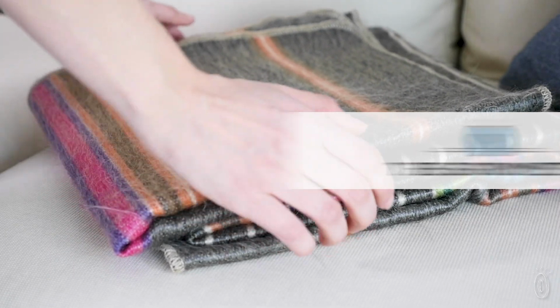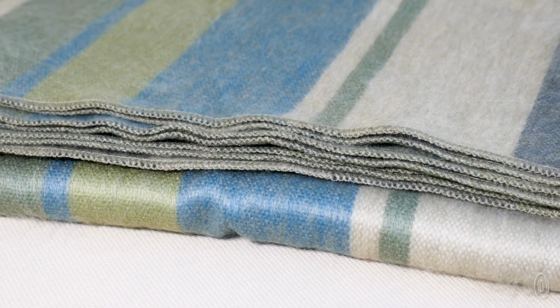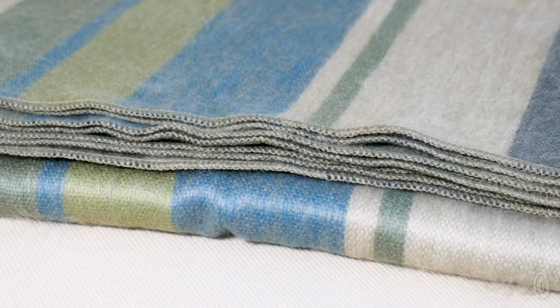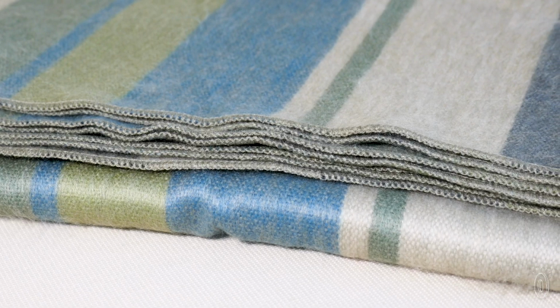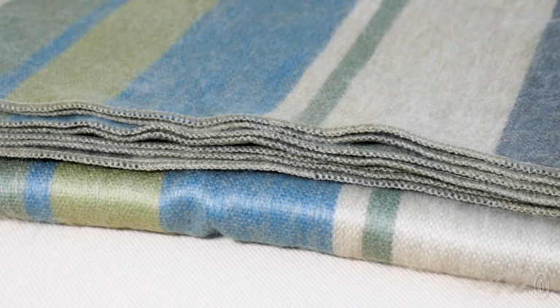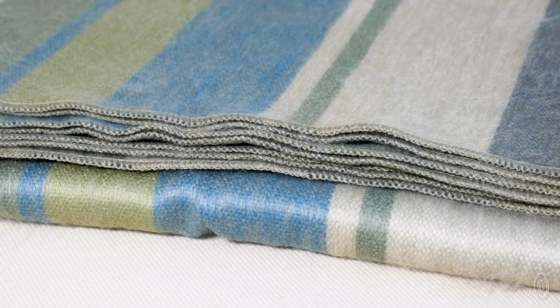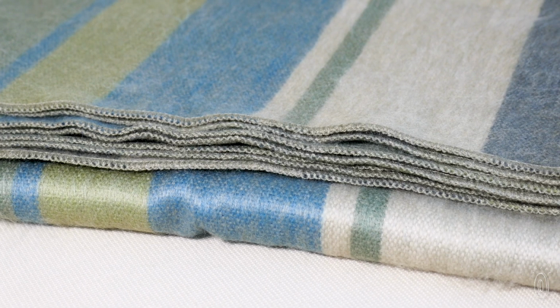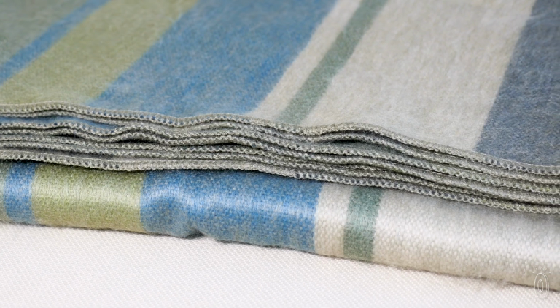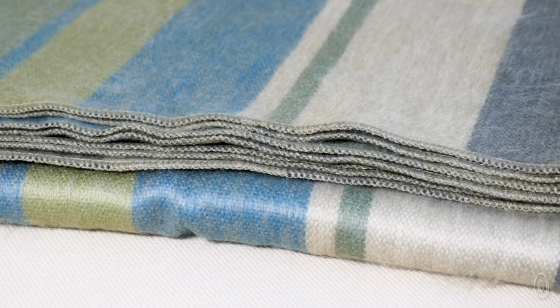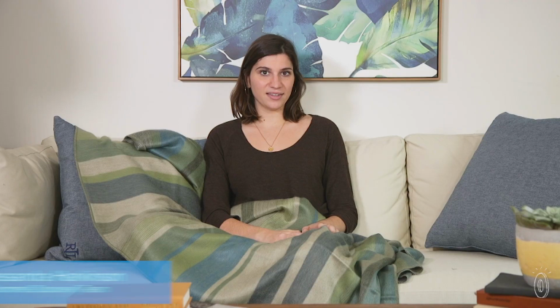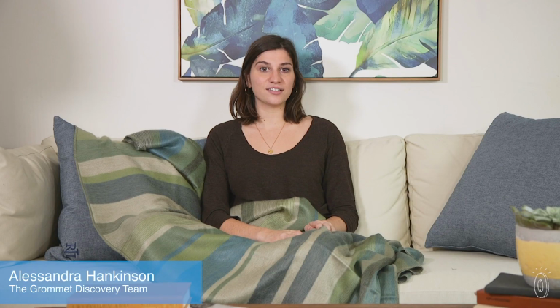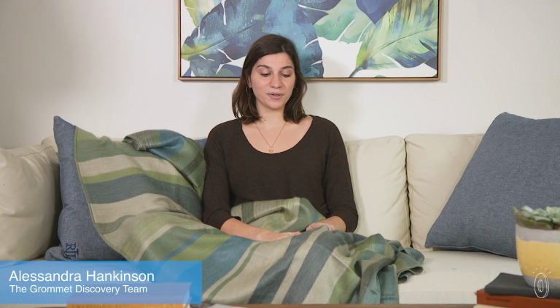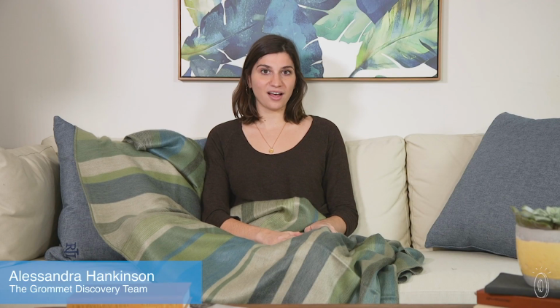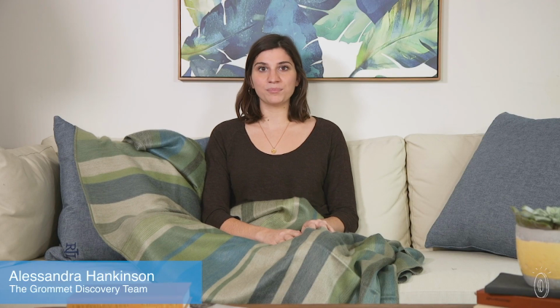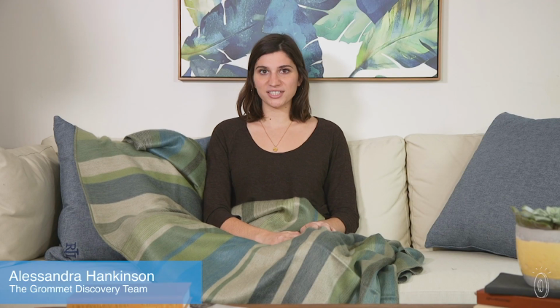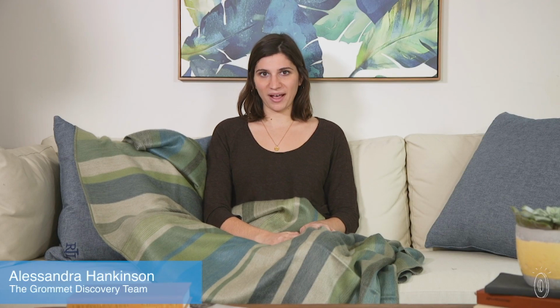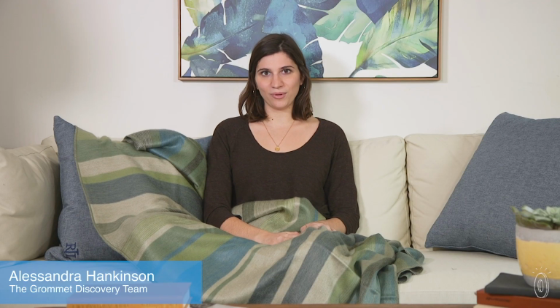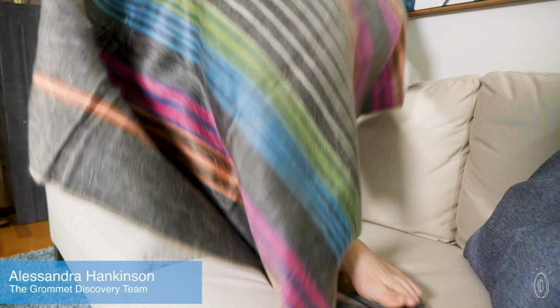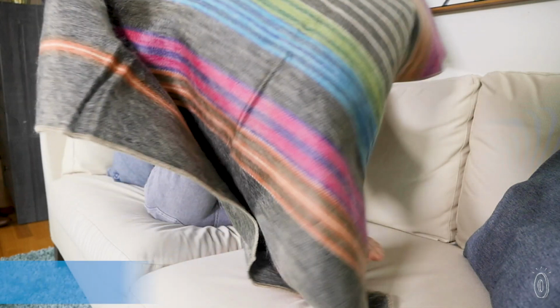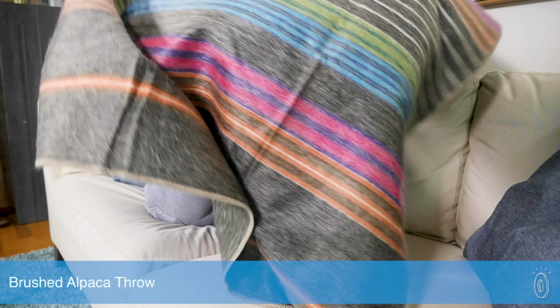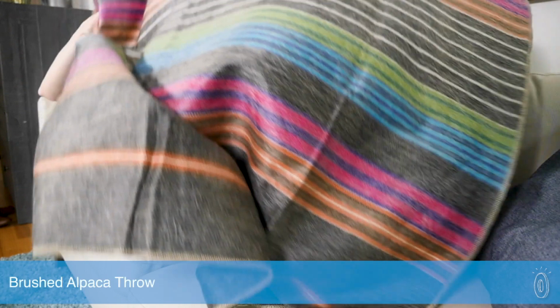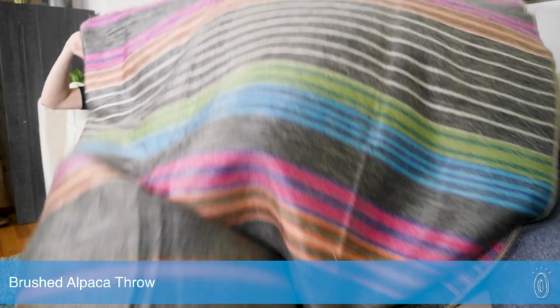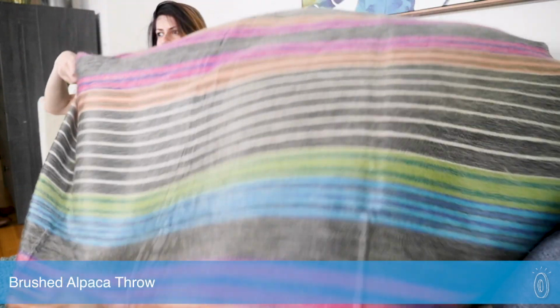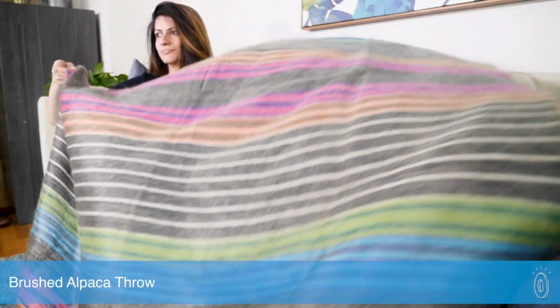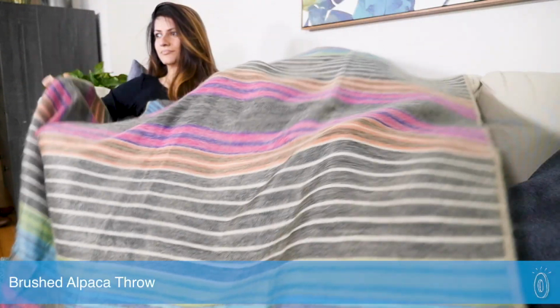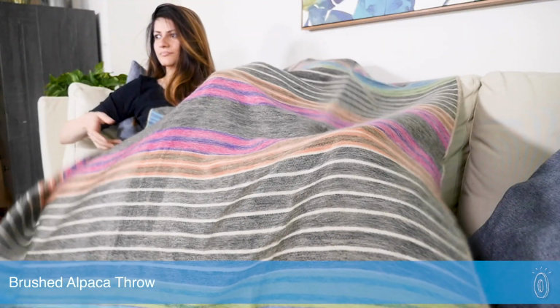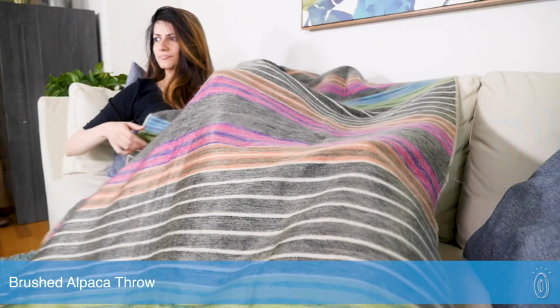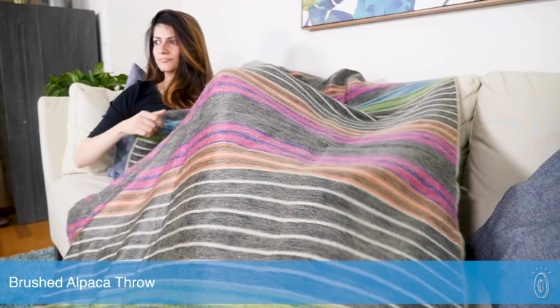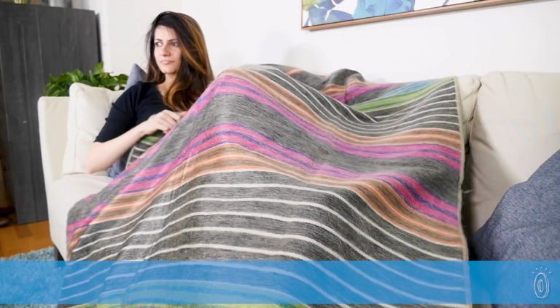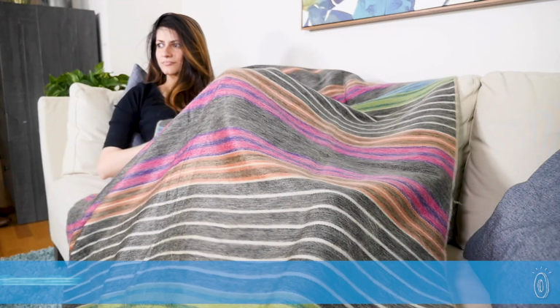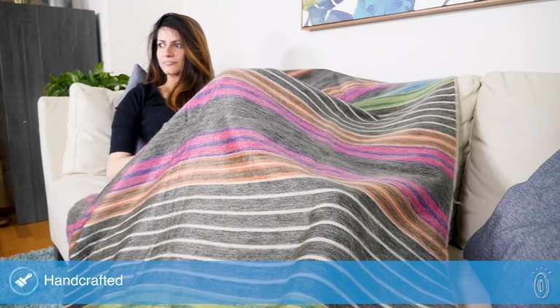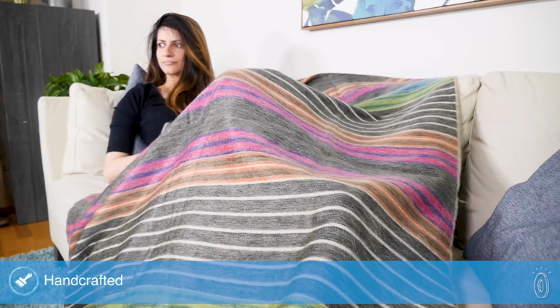The typical throw blanket gets a luxe feeling upgrade thanks to super soft brushed alpaca wool. Shupaka throw blankets have a modern look and cozy feel you'll be happy to have on the sofa.